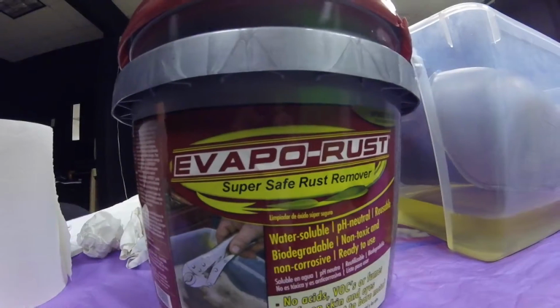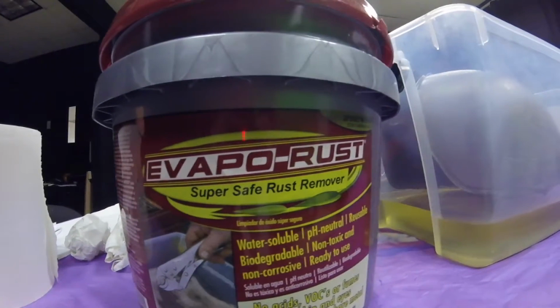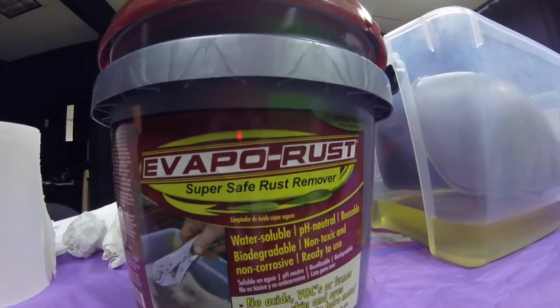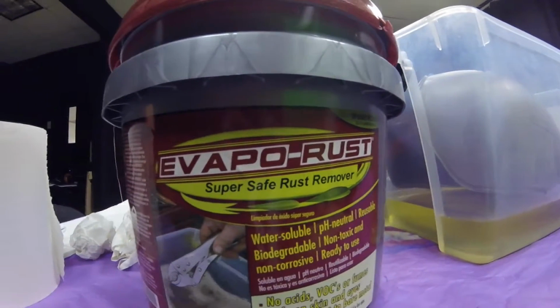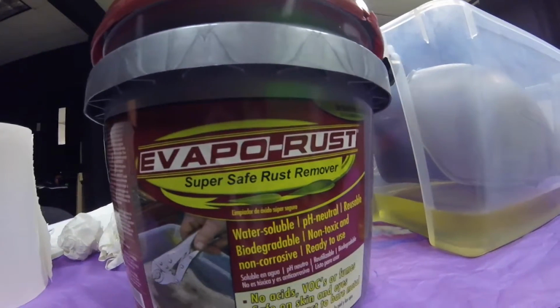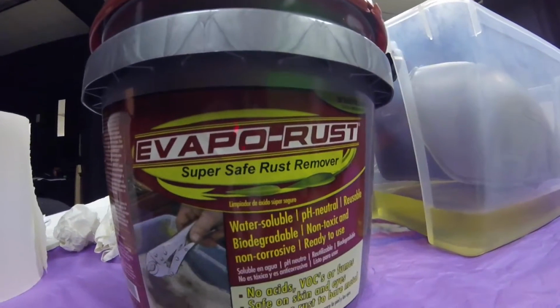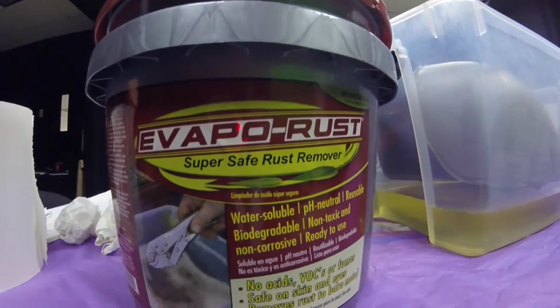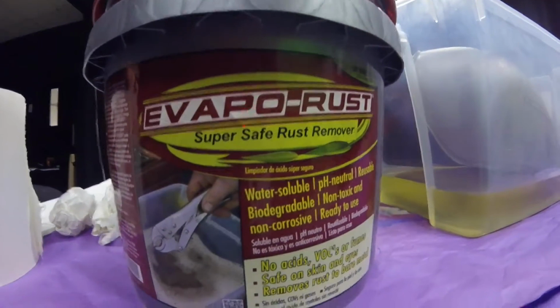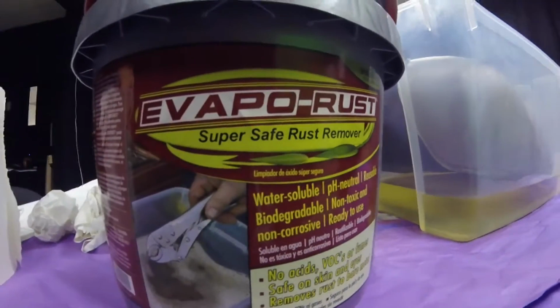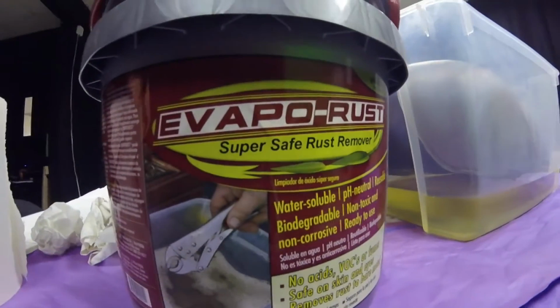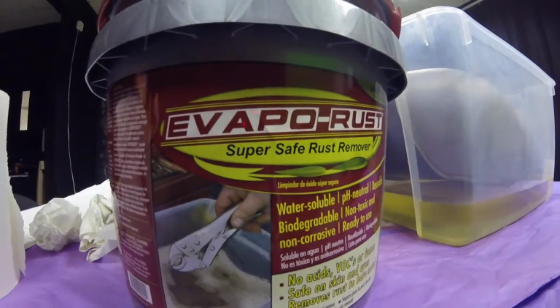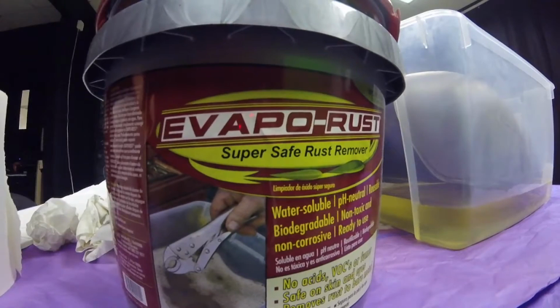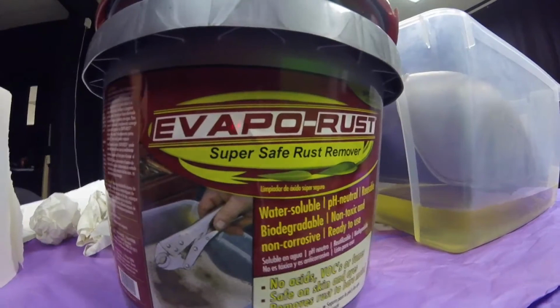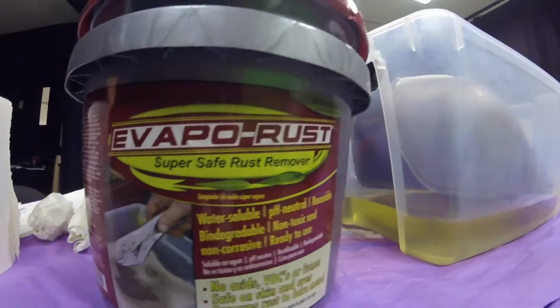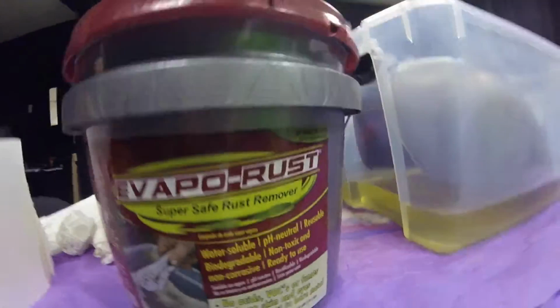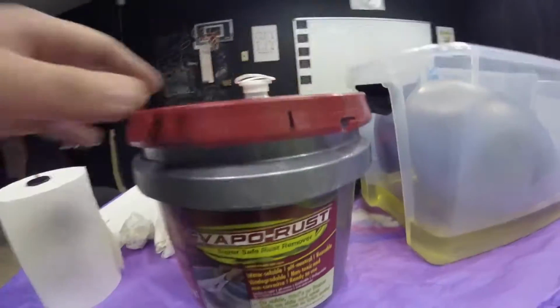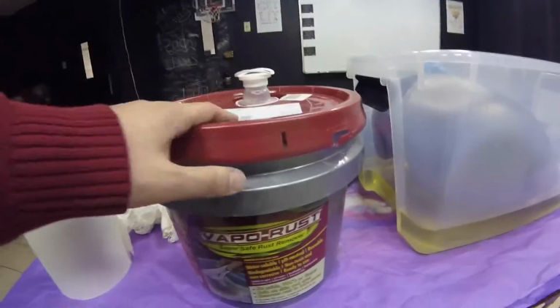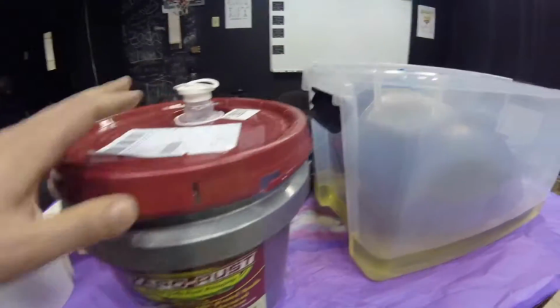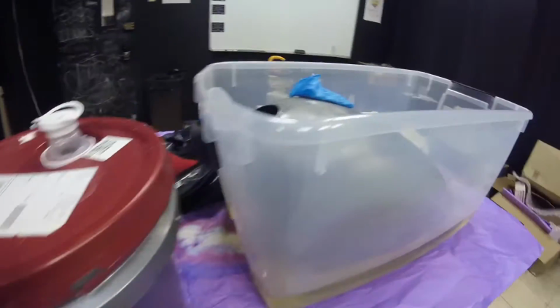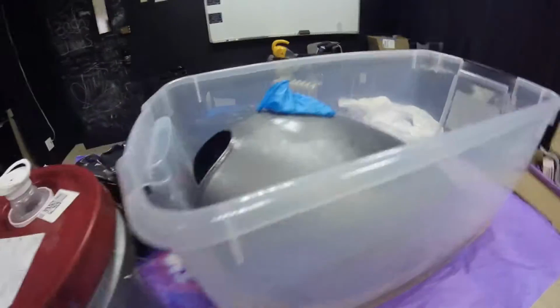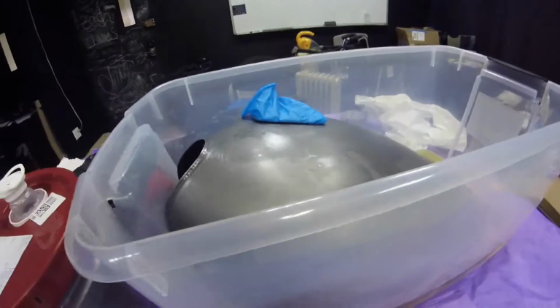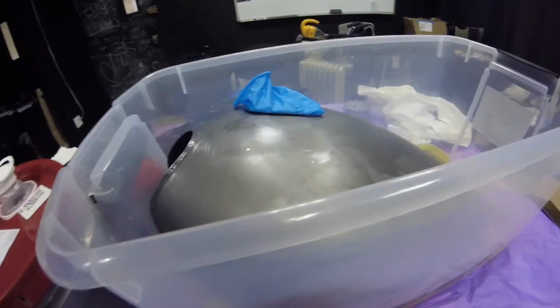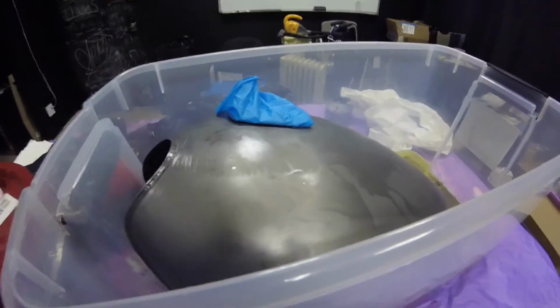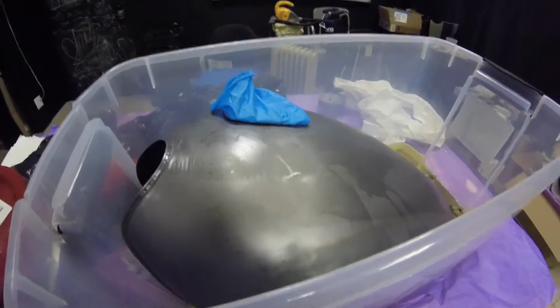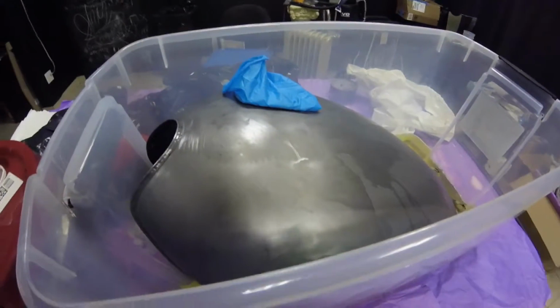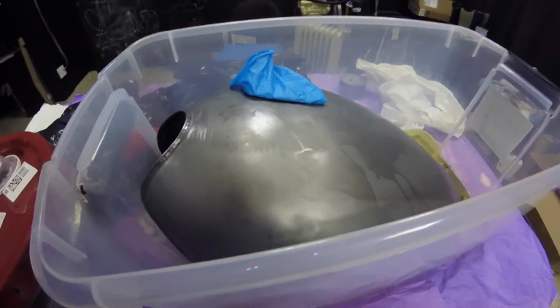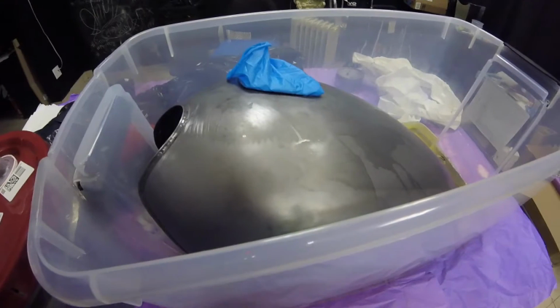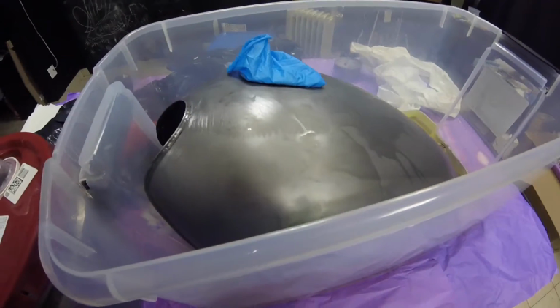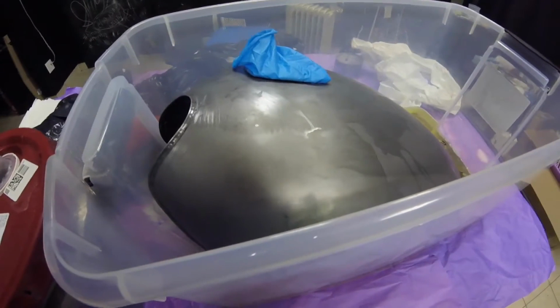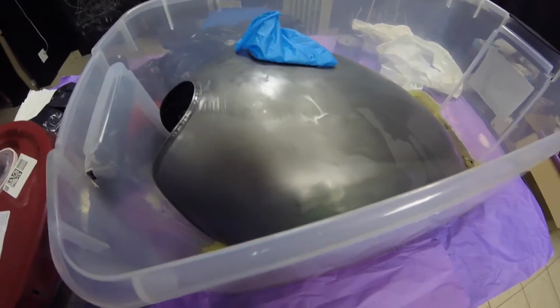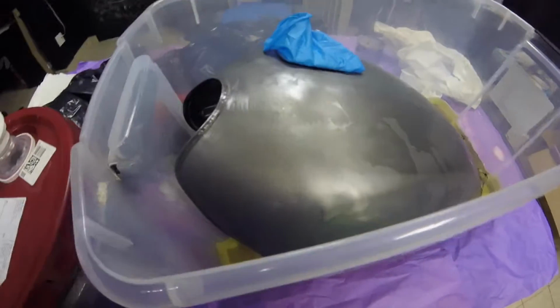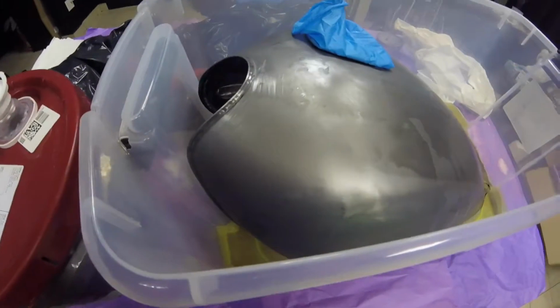Evapo-Rust Super Safe Rust Remover. I bought a three and a half gallon tub of it and poured it into my tank to get rid of all the rust inside.